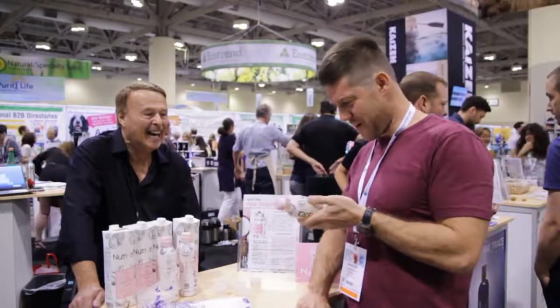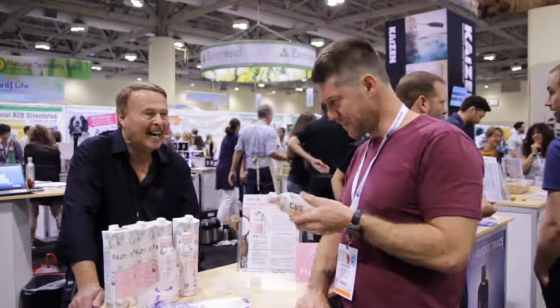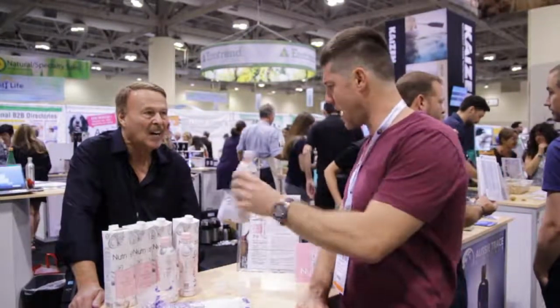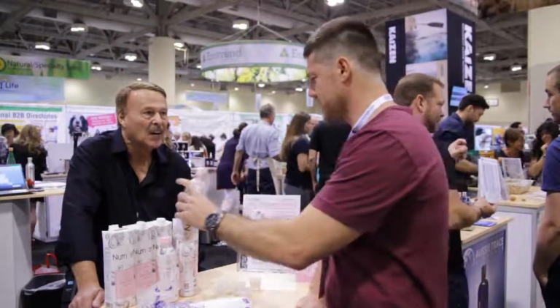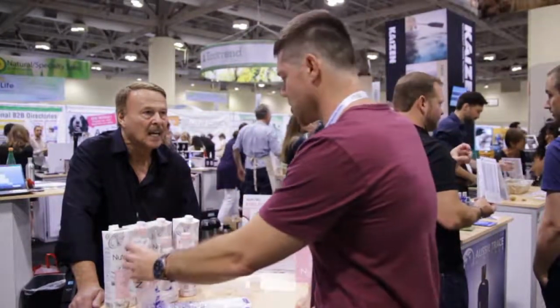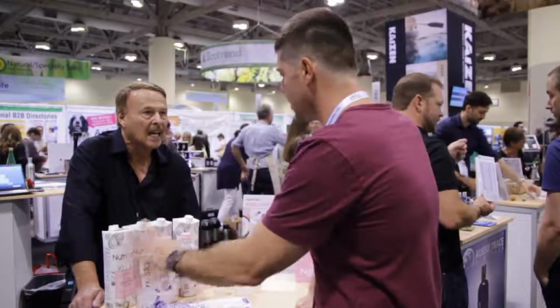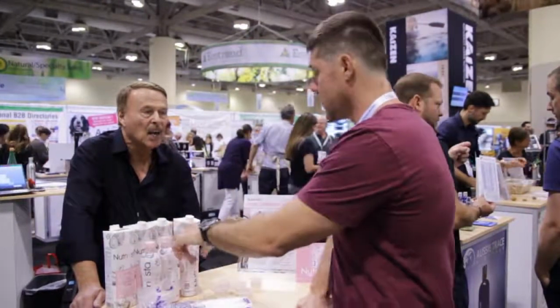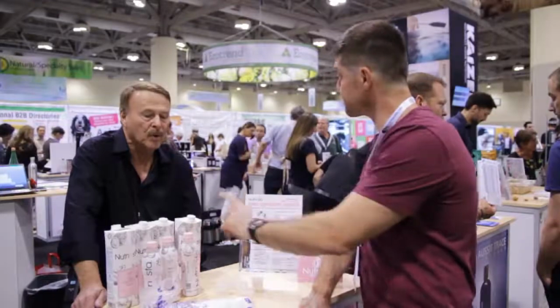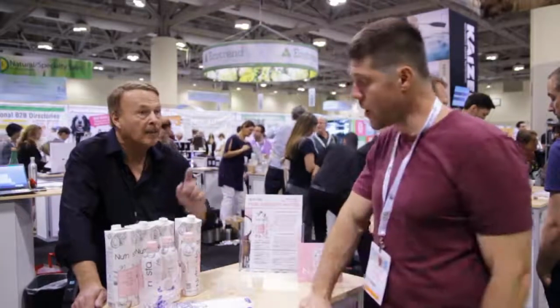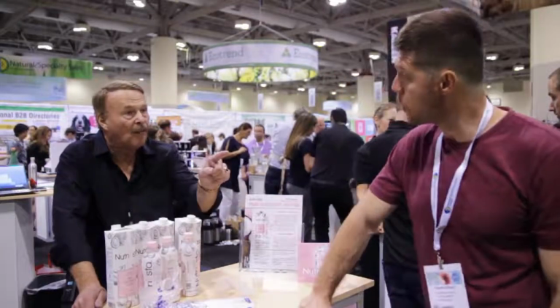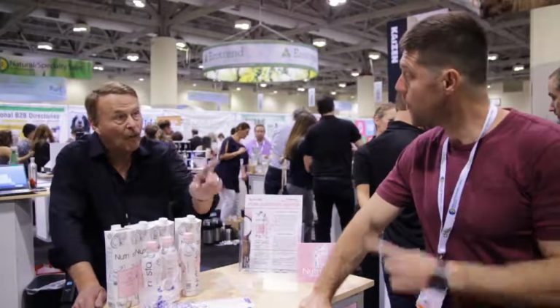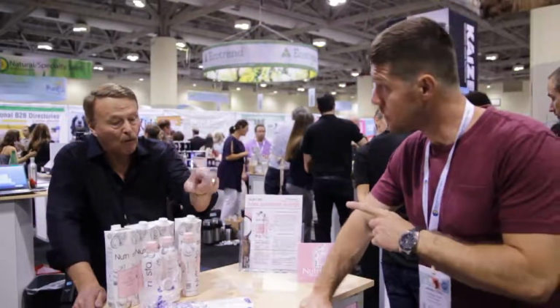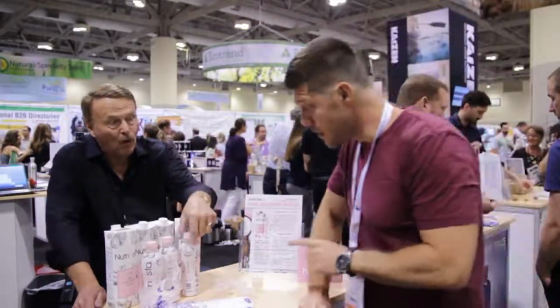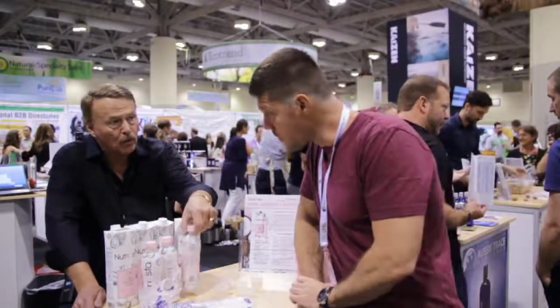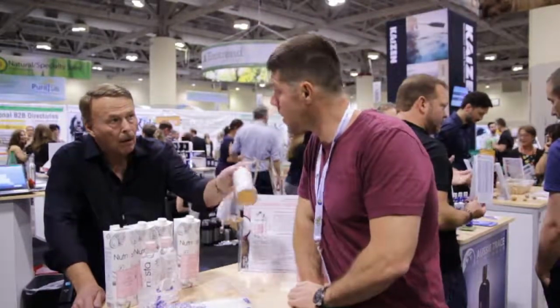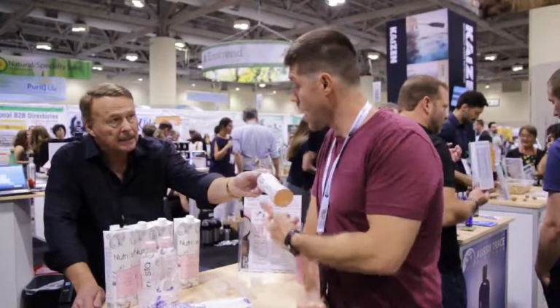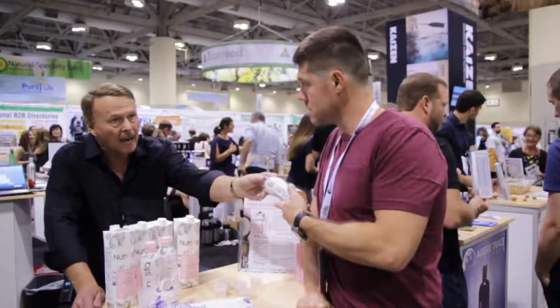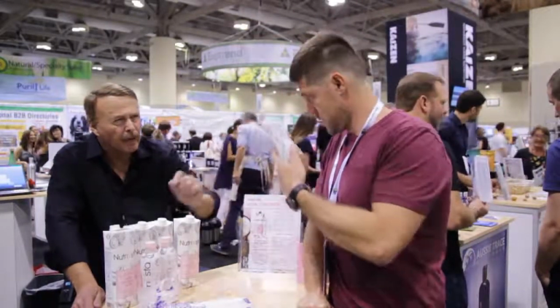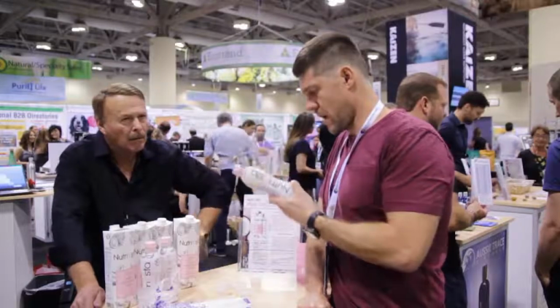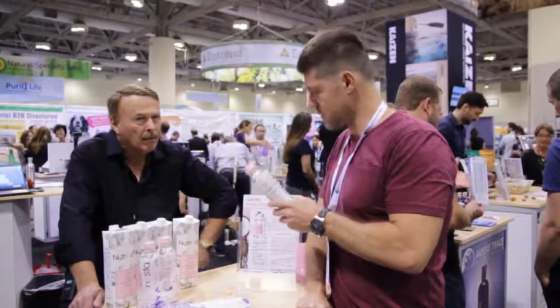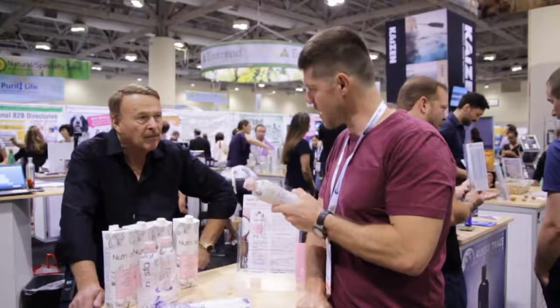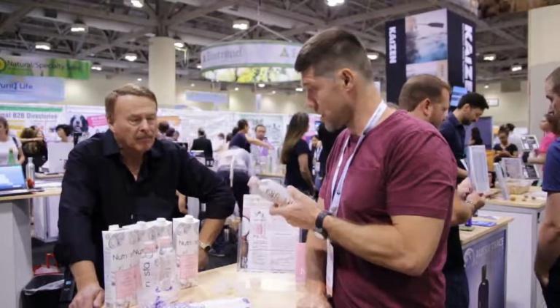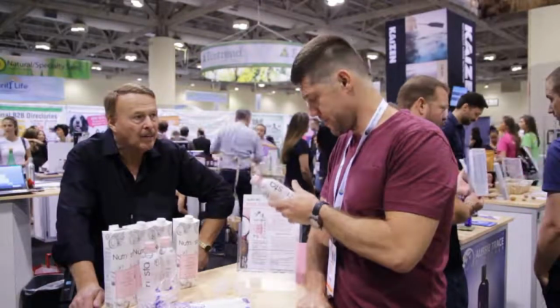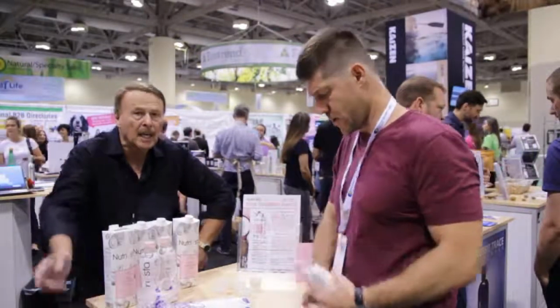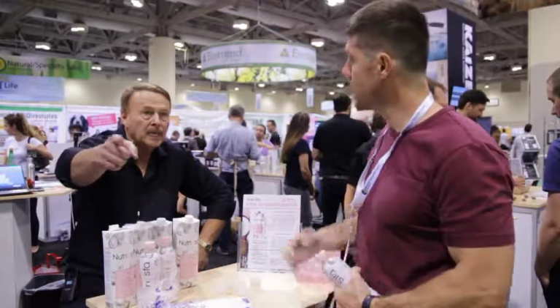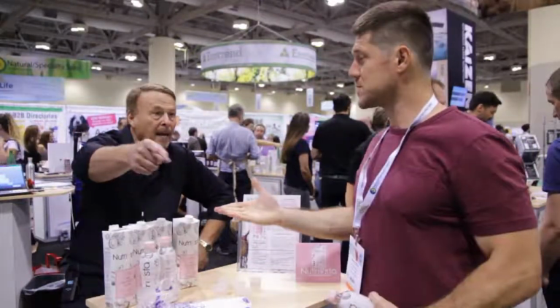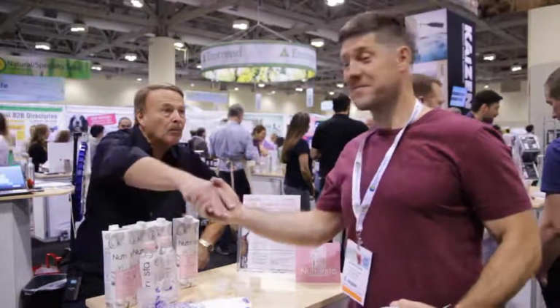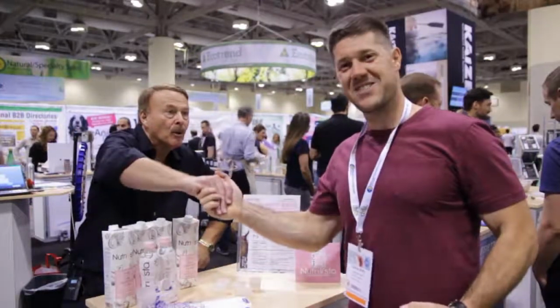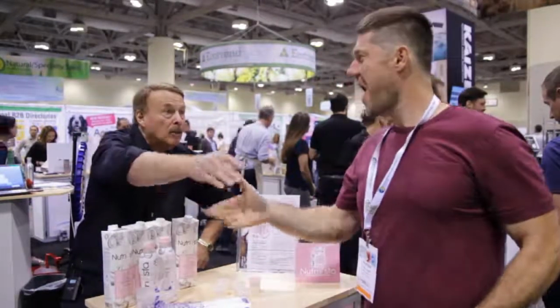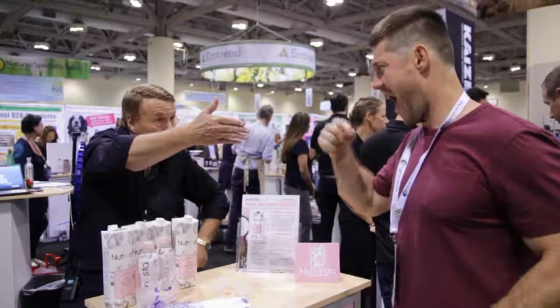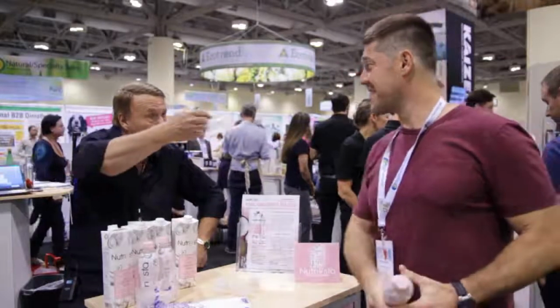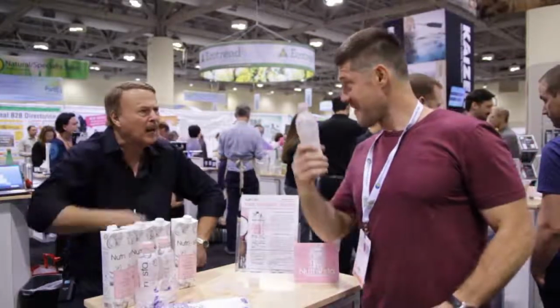Are you selling these at the show at all? No, but for you I'm gonna let you have one free. Thank you, thank you very much. He's trying to film me, so you just got in it buddy.